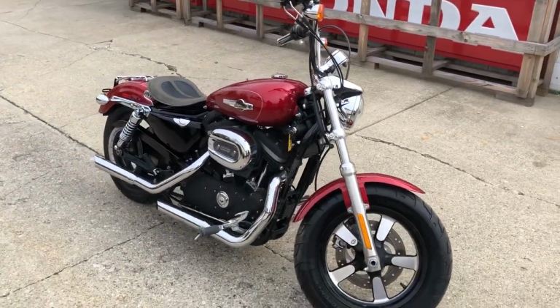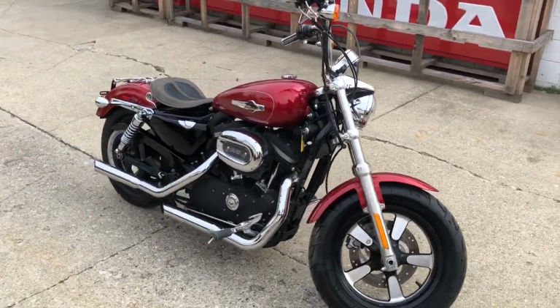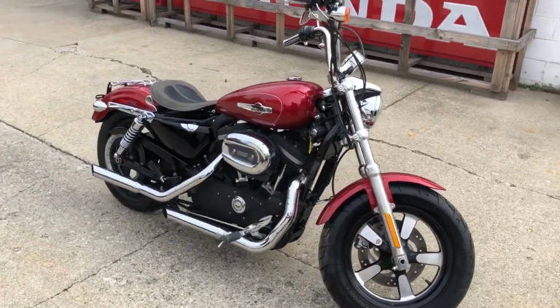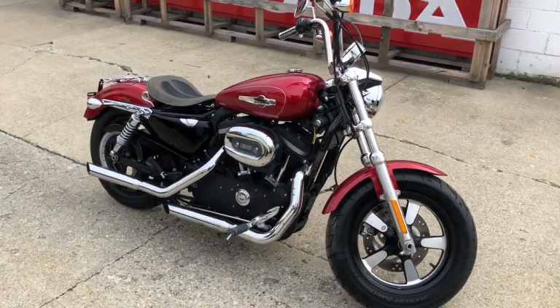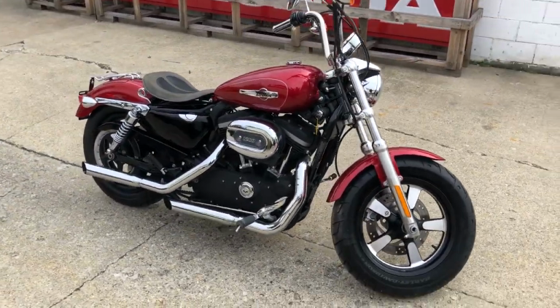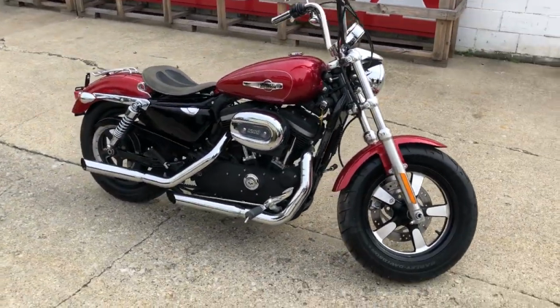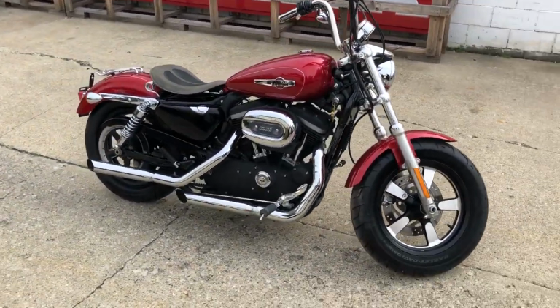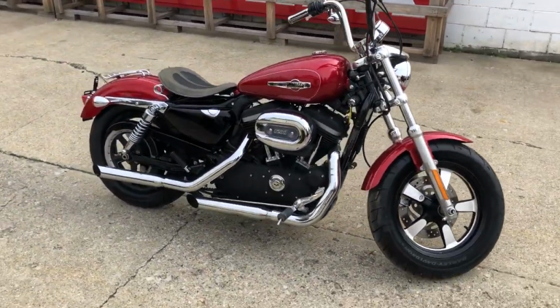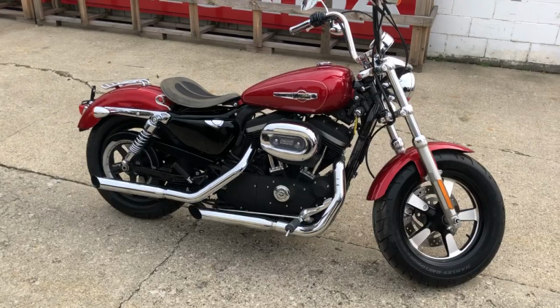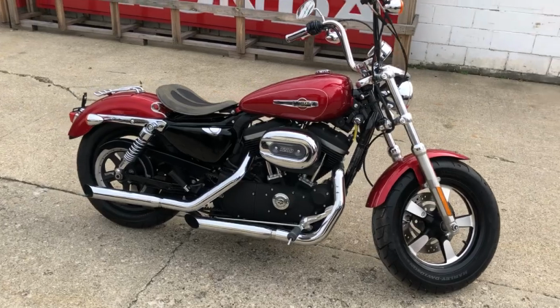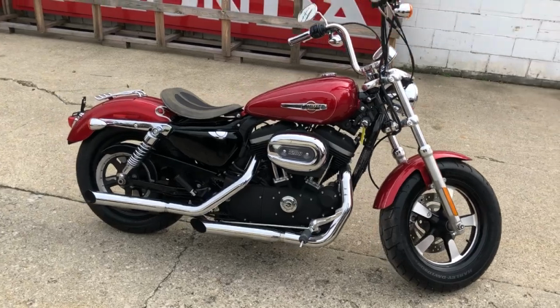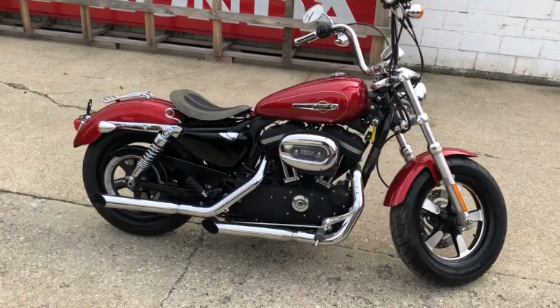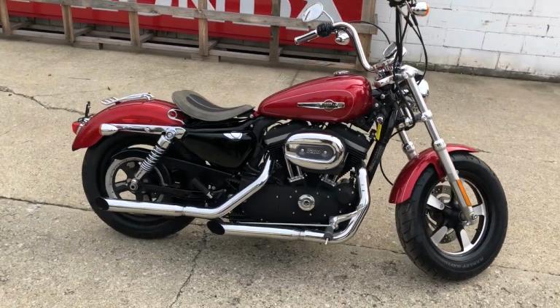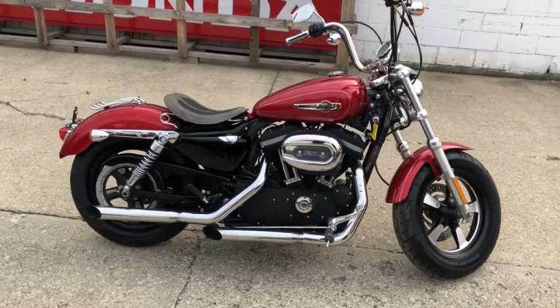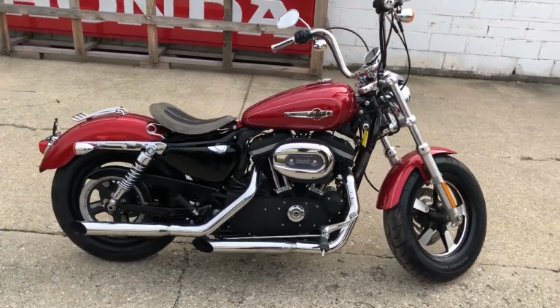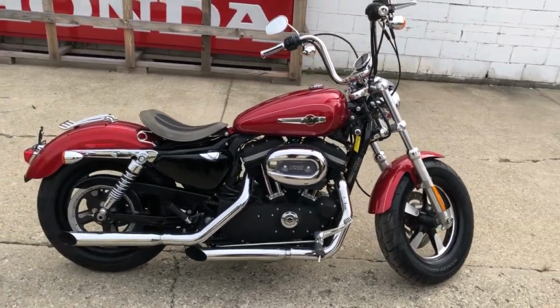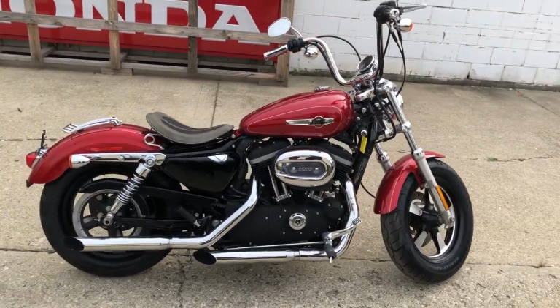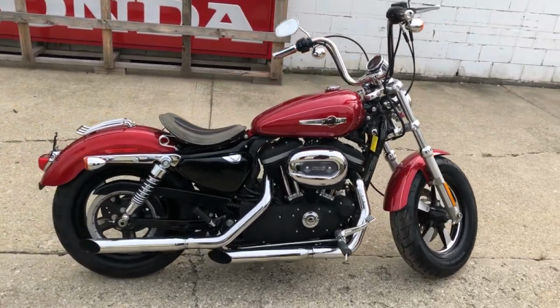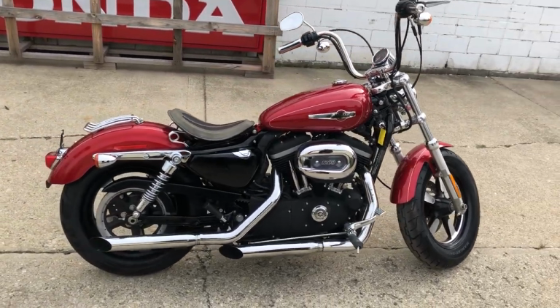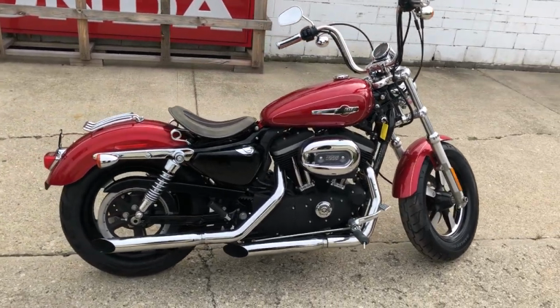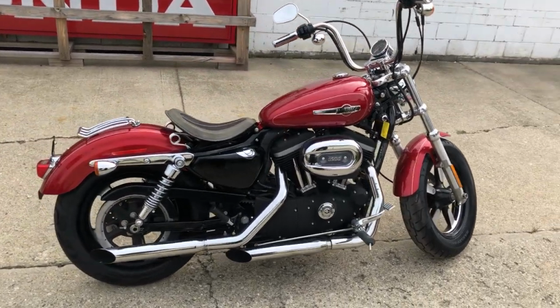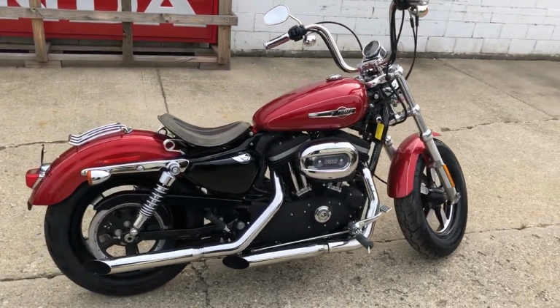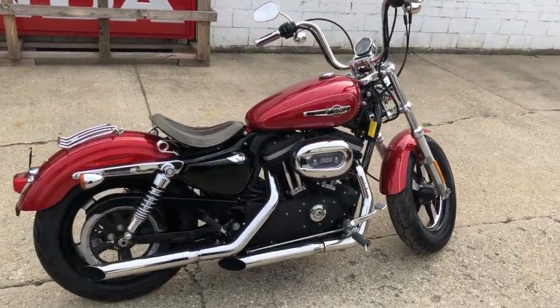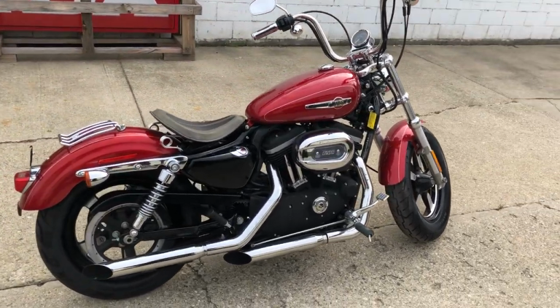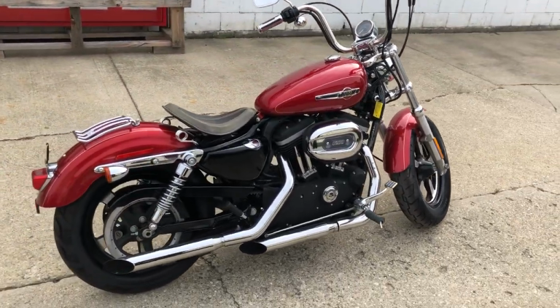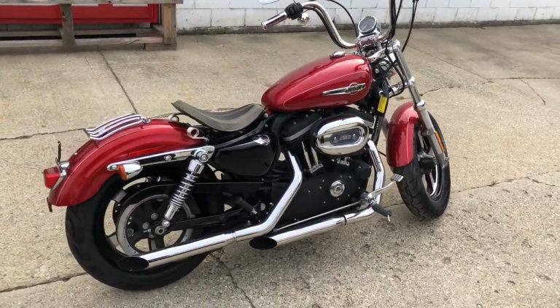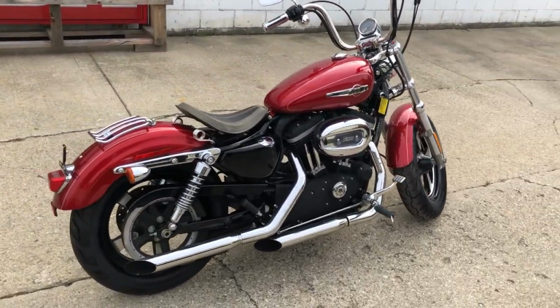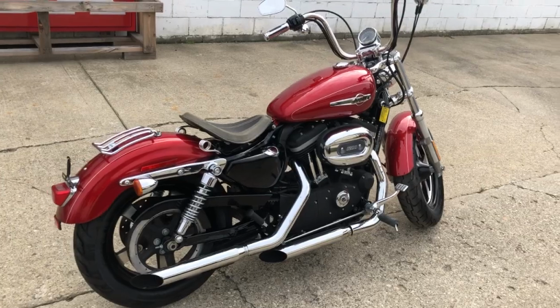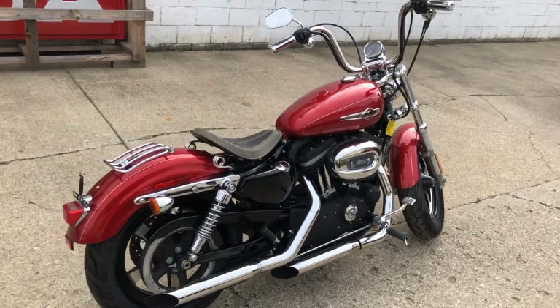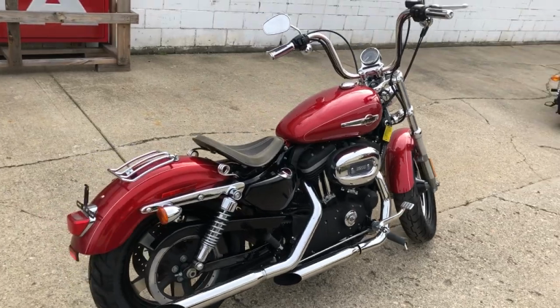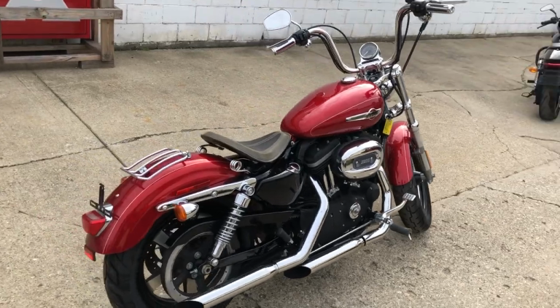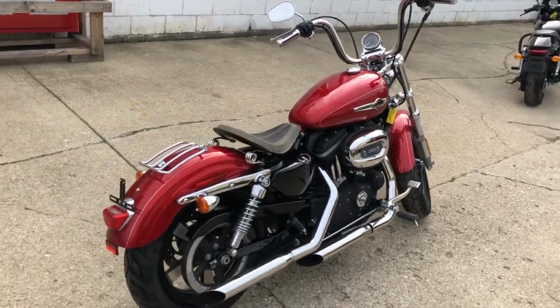Got a custom seat. Low miles. Warranty available. This one runs strong. Everything works. Needs nothing. Just service here at the dealership and ready to hit the road.